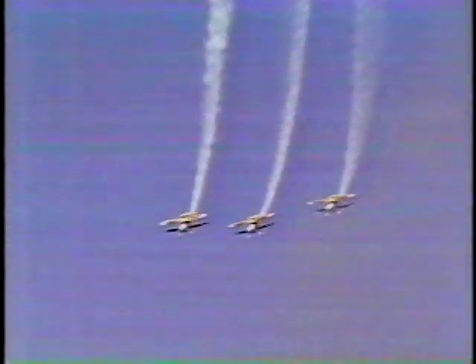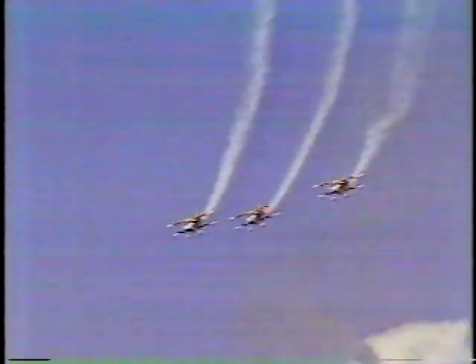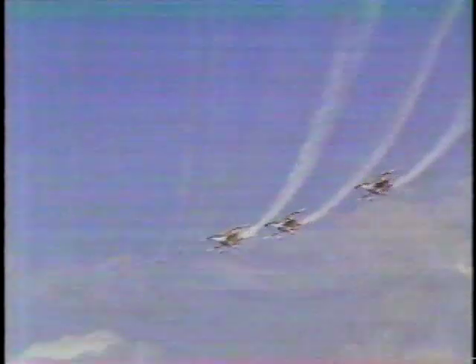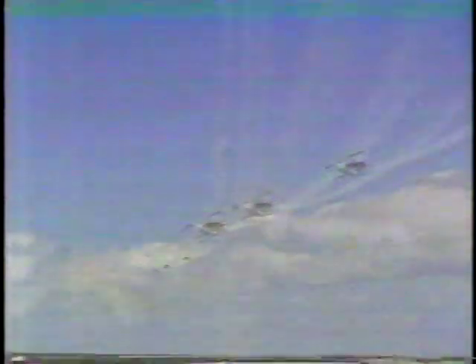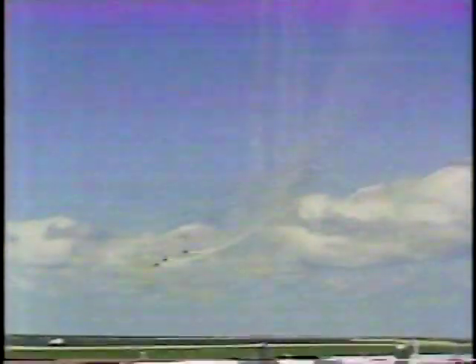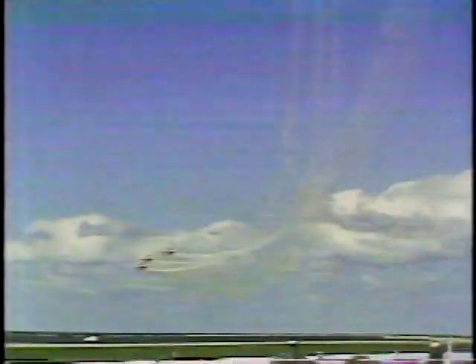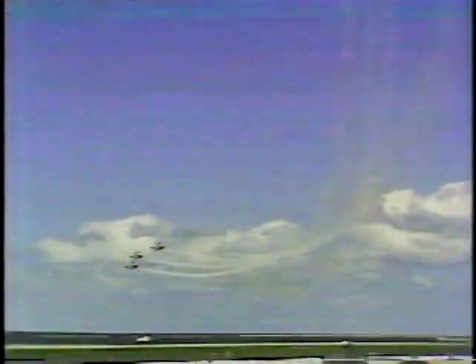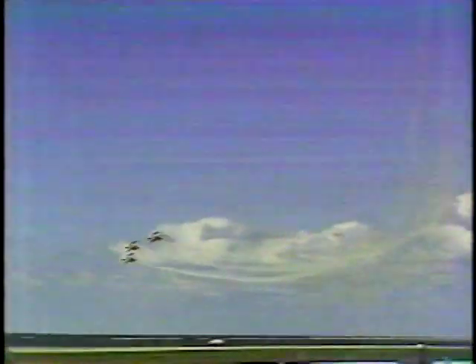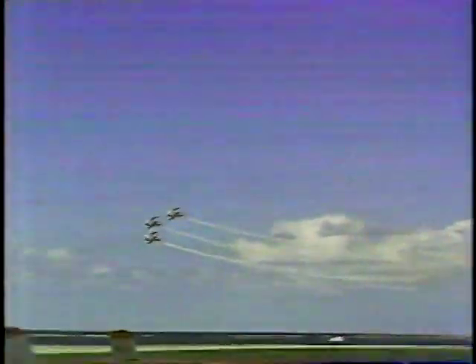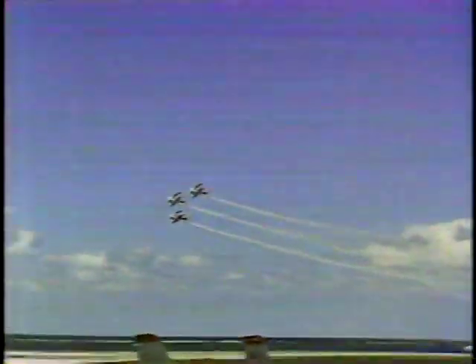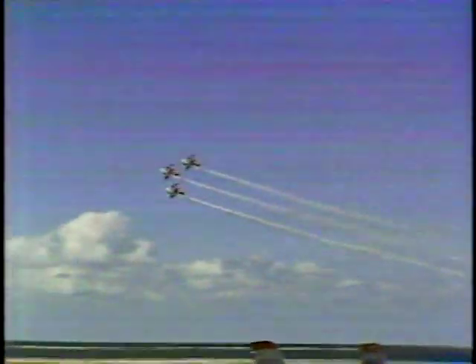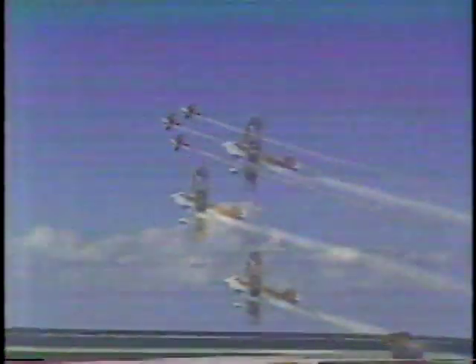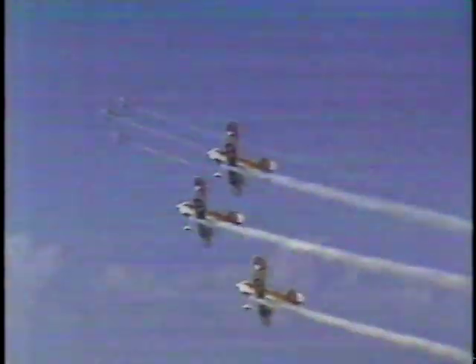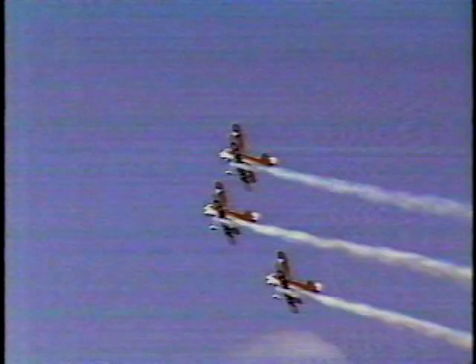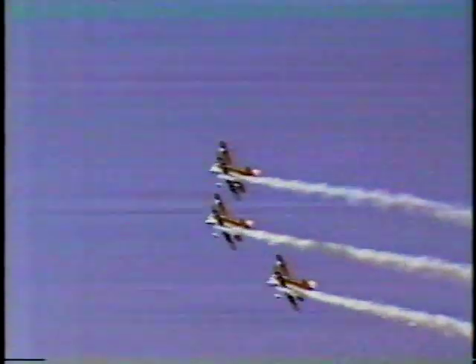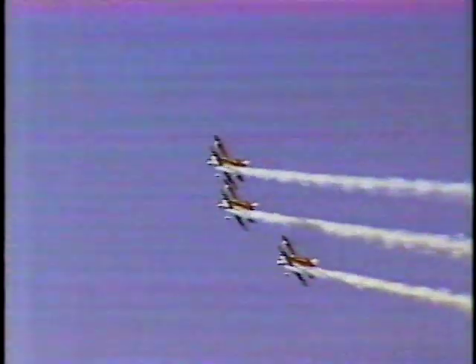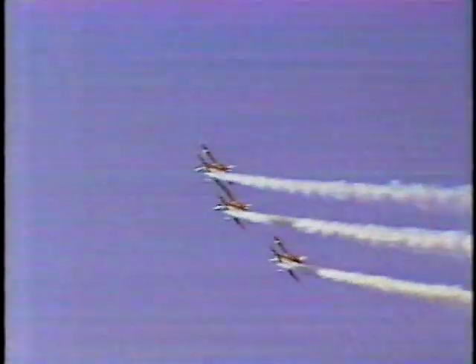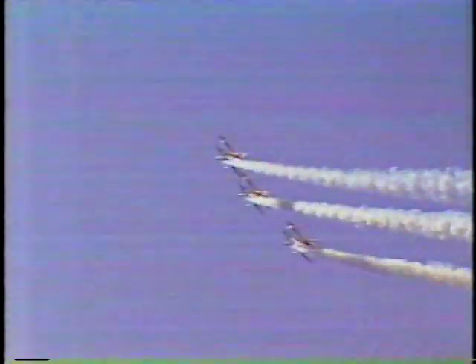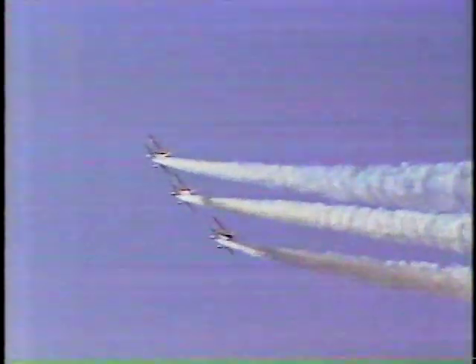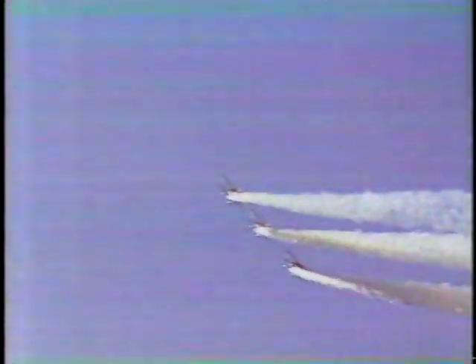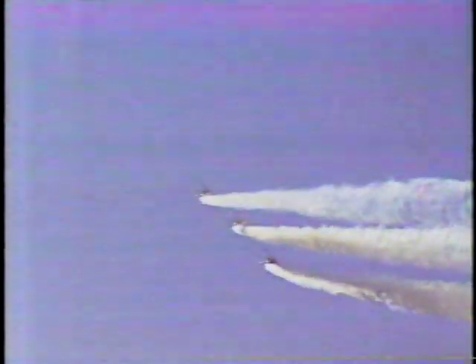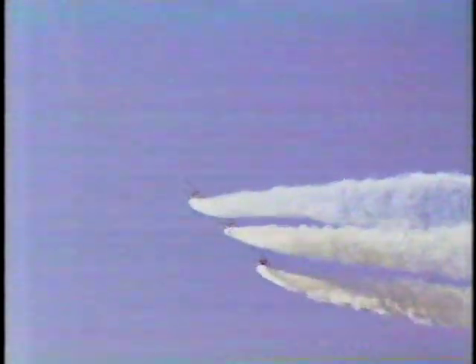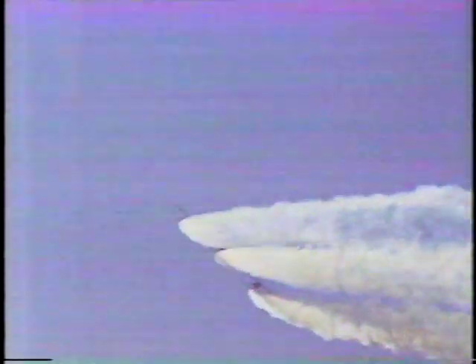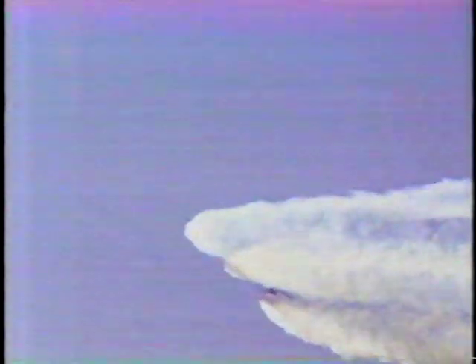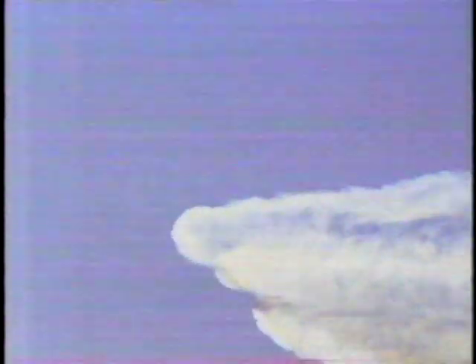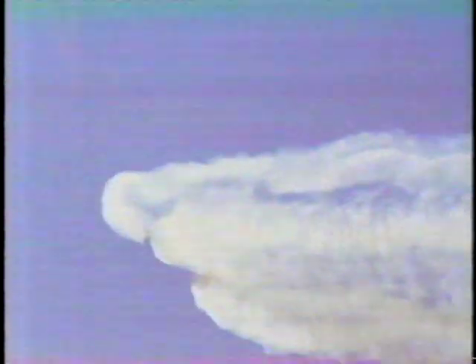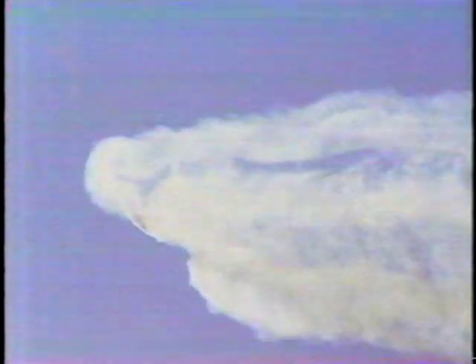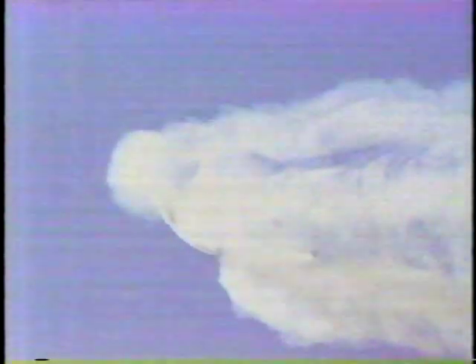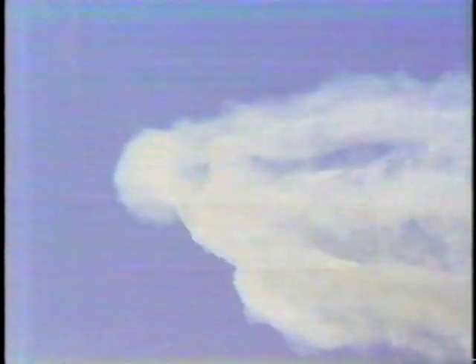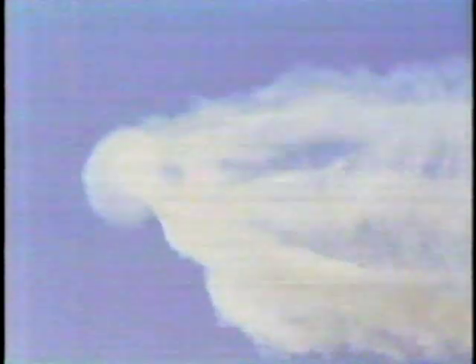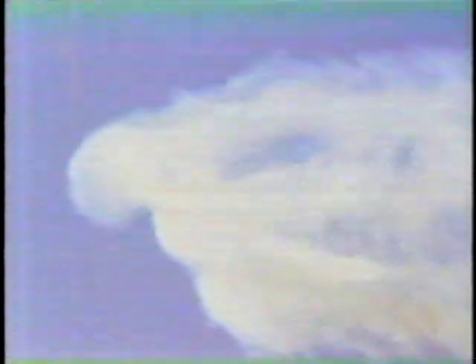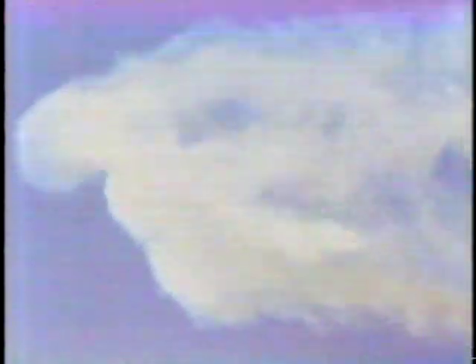They were doing that maneuver and the leader flew into the ground. The other three guys were flying formation off him and then boom, boom, boom. No democracy — you follow the leader. Oh my God.